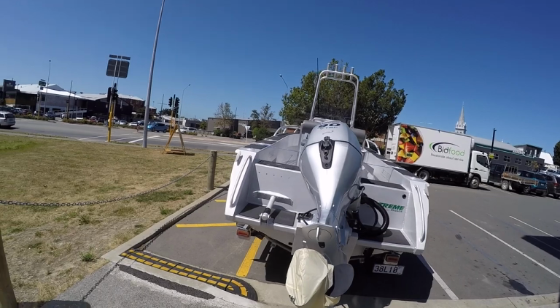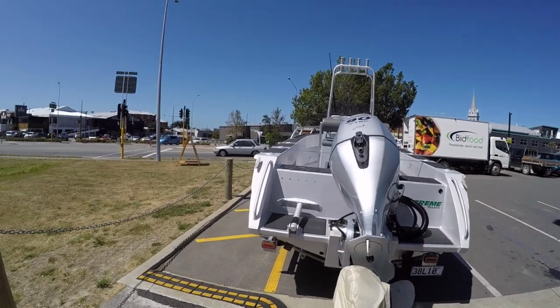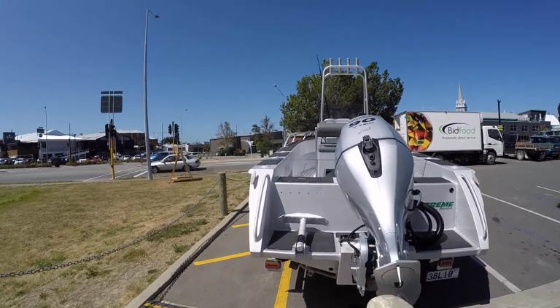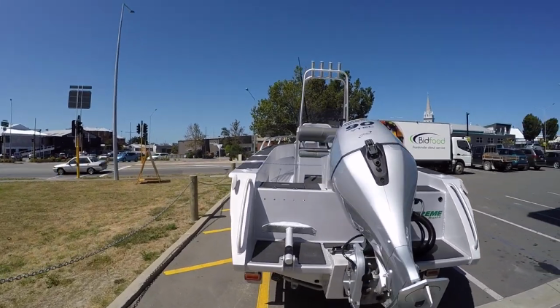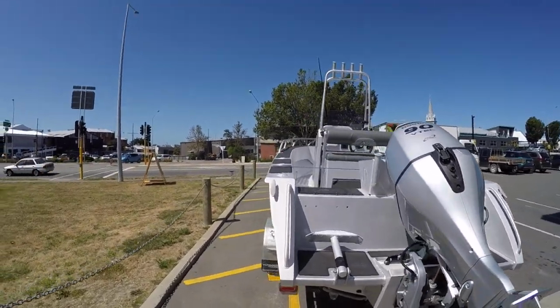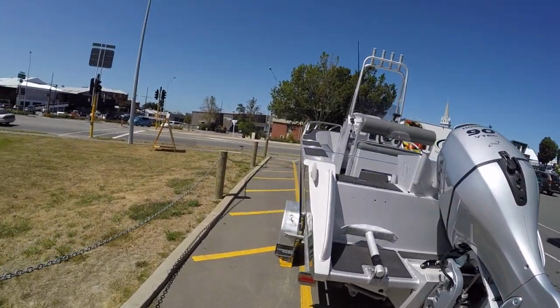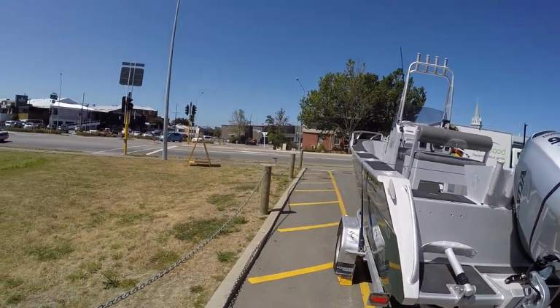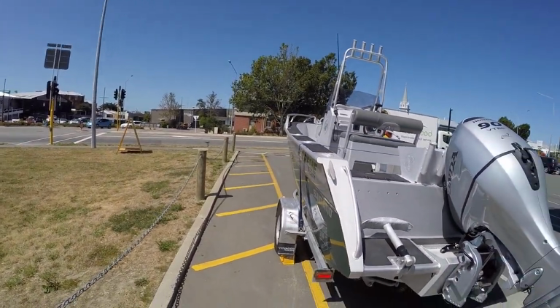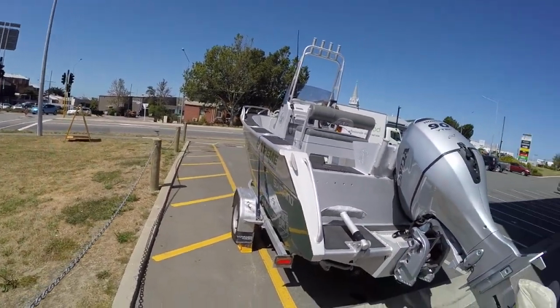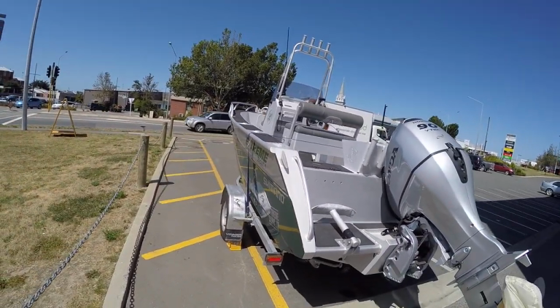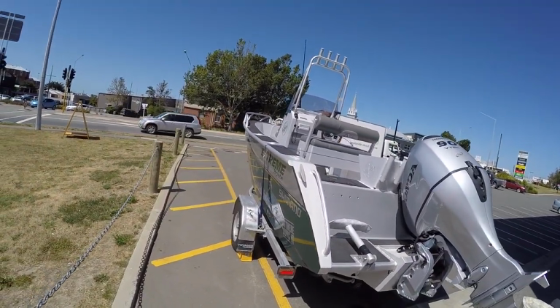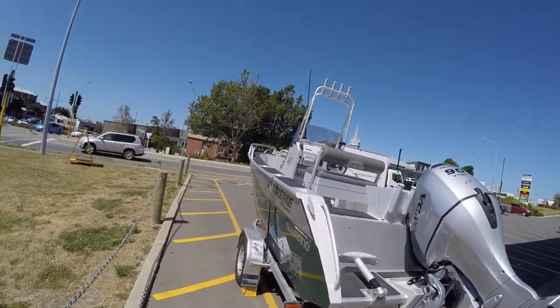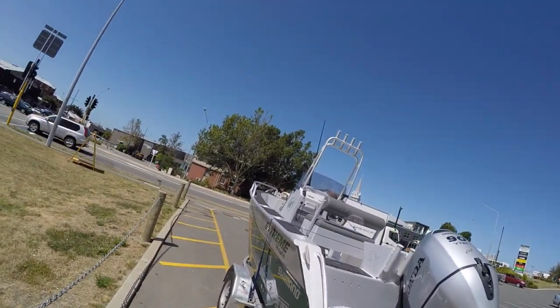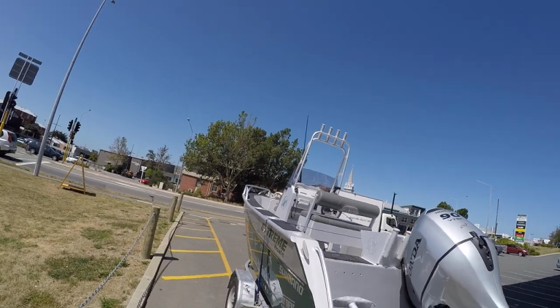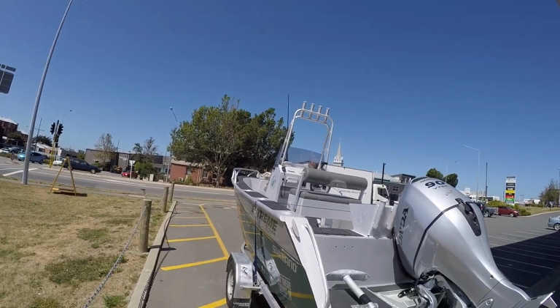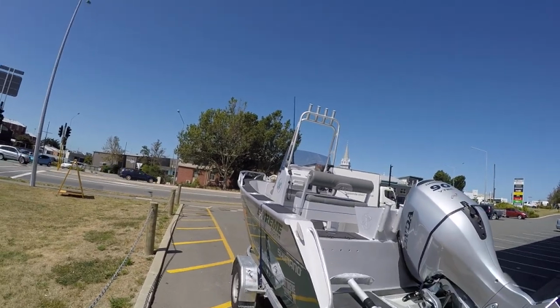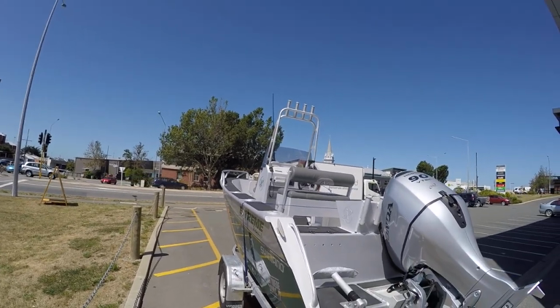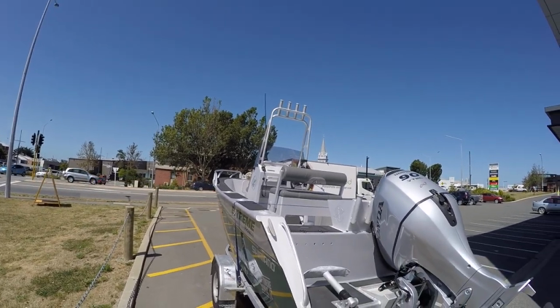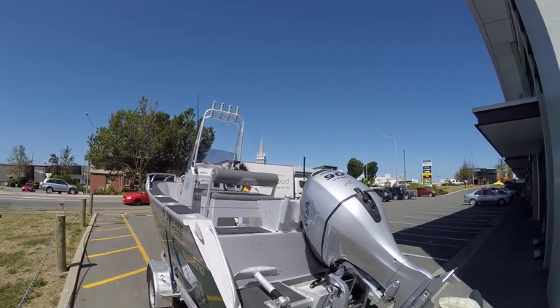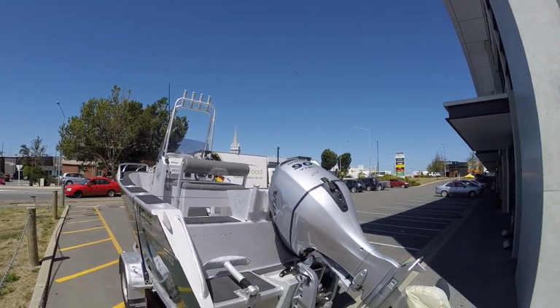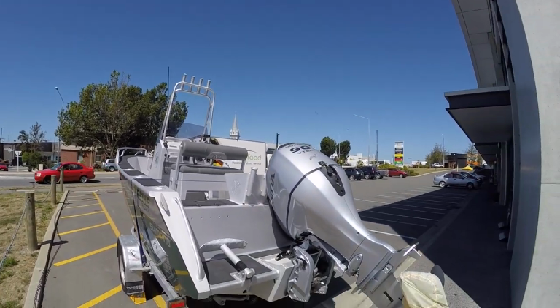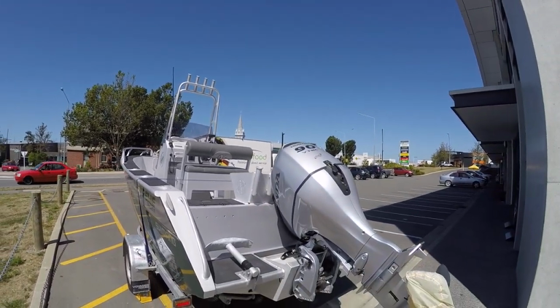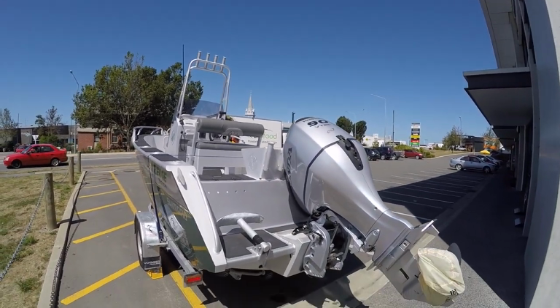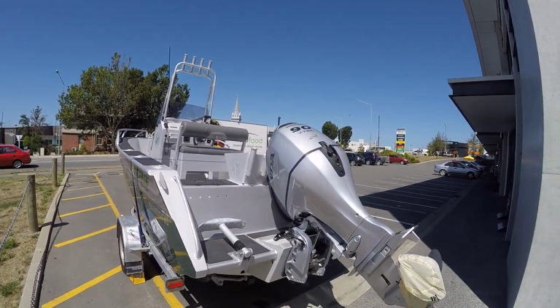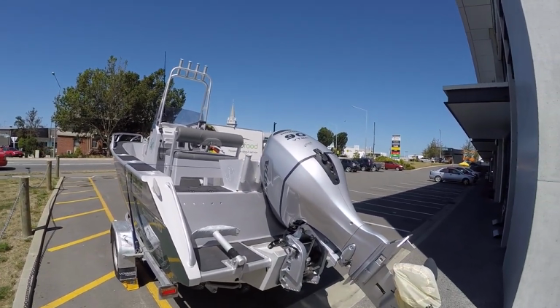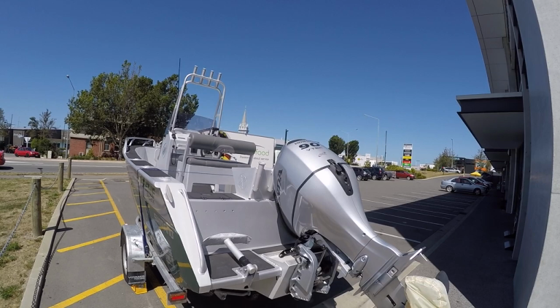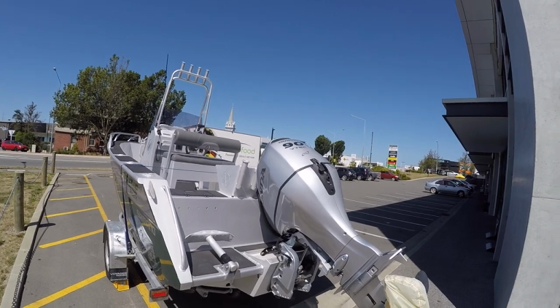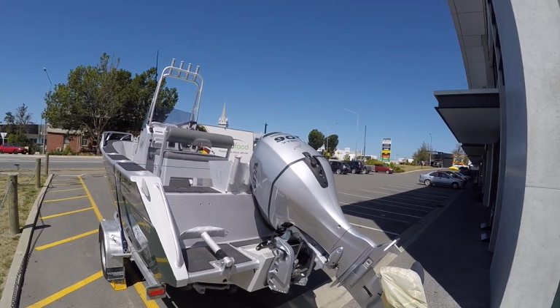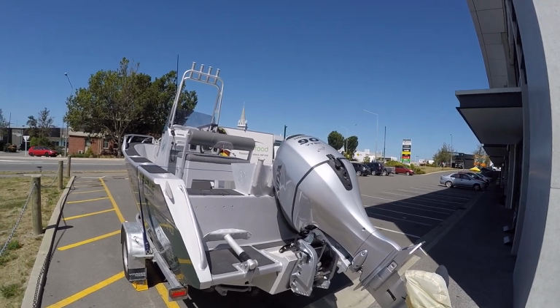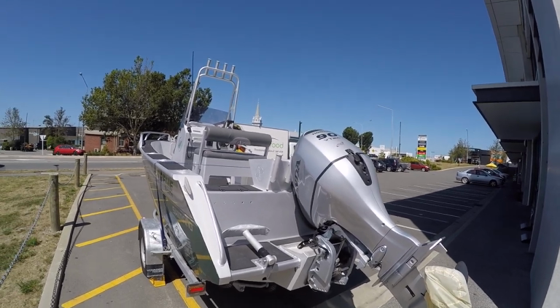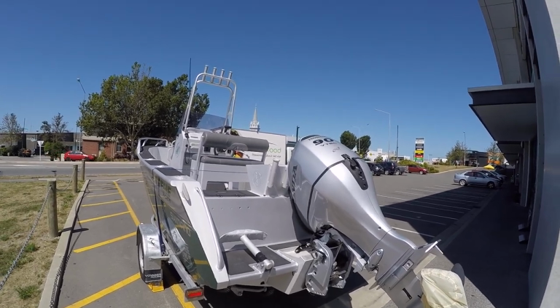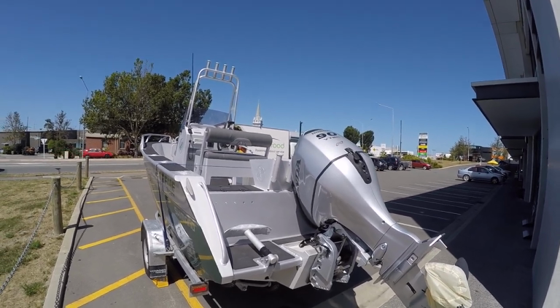Like I say, an expensive trailer boat — you would not want to dink it. 90 horsepower, that would be a flying machine. You'd cruise at 20 knots, easy peasy.